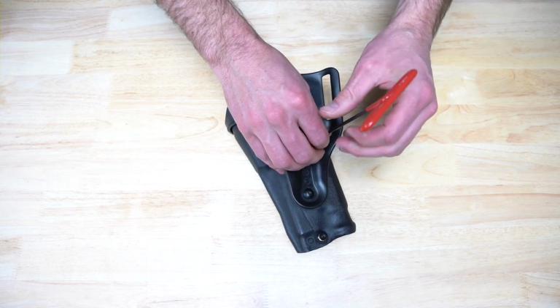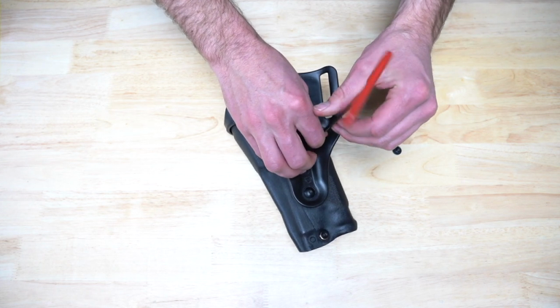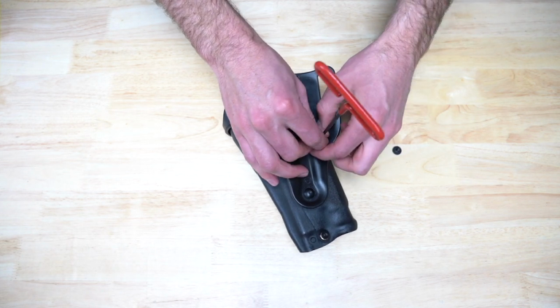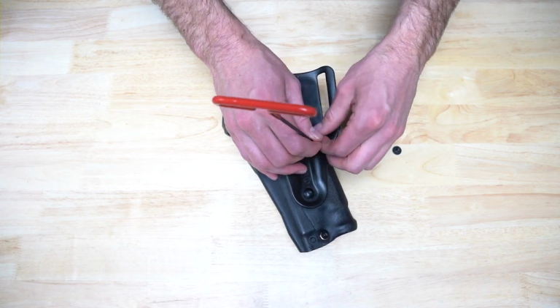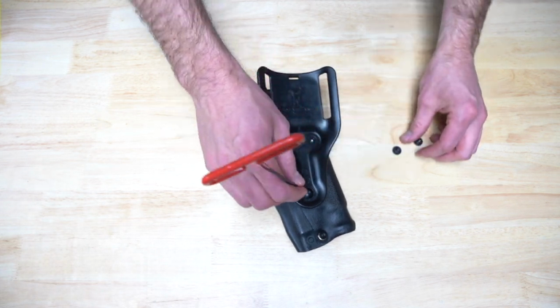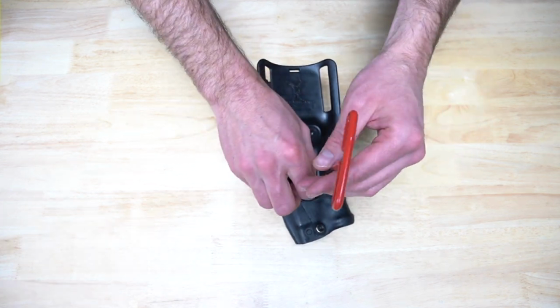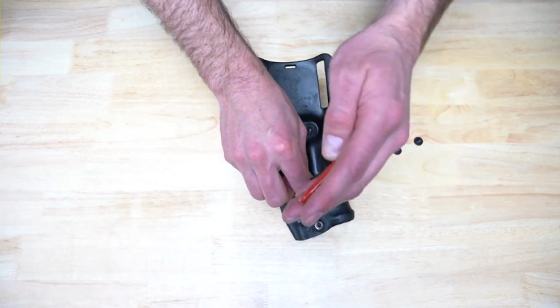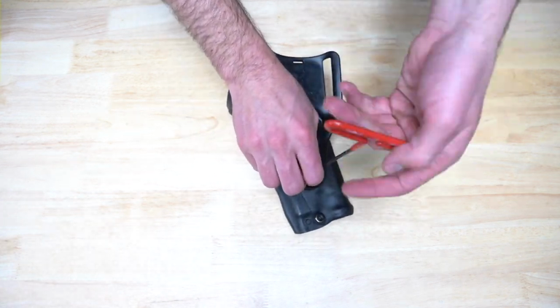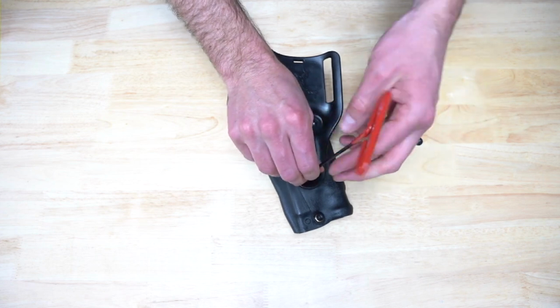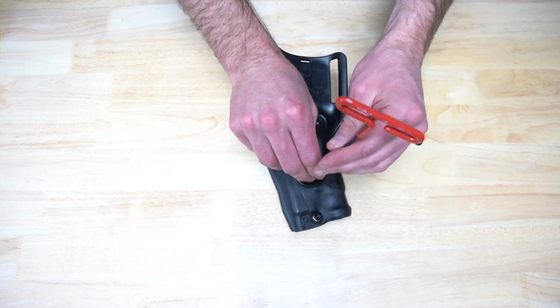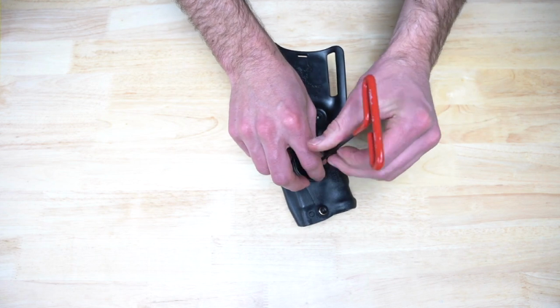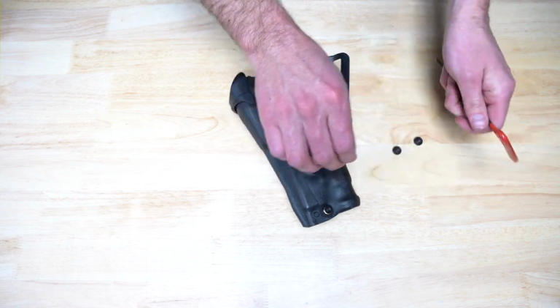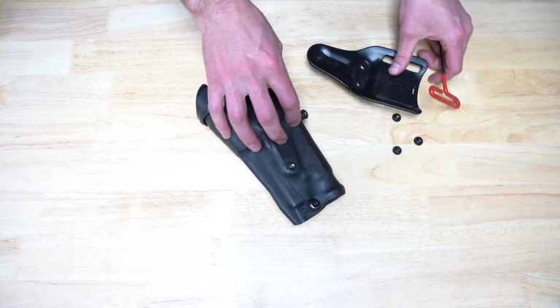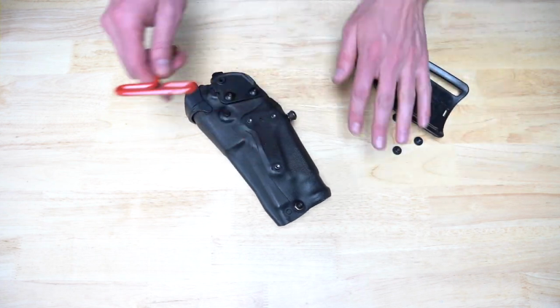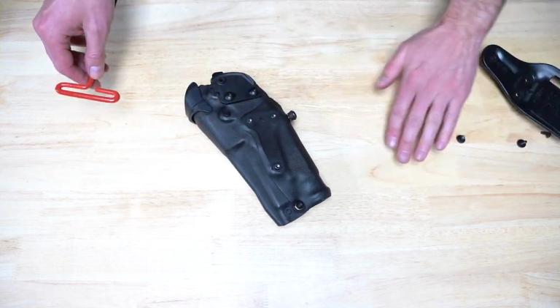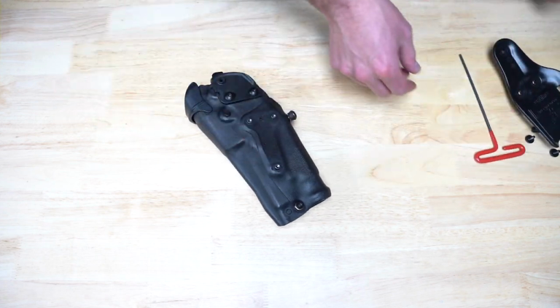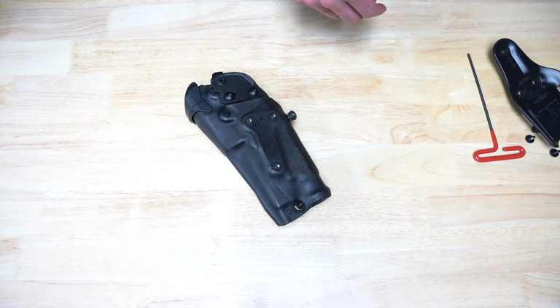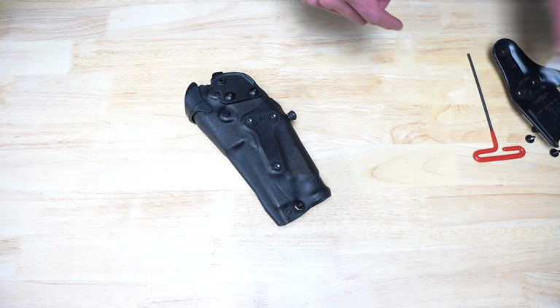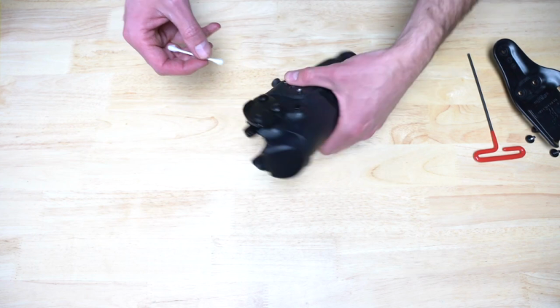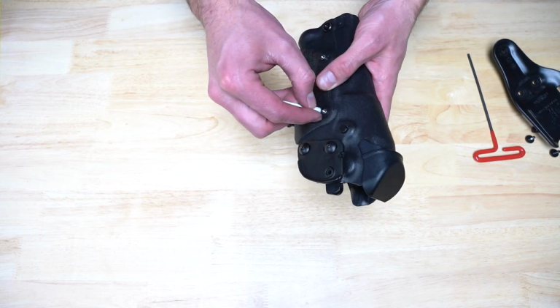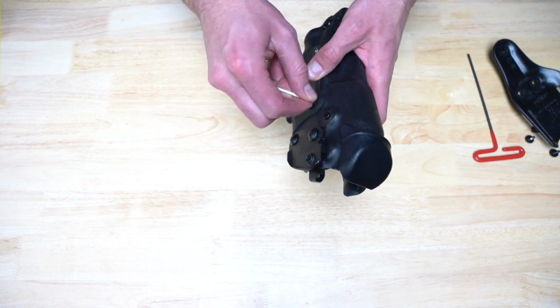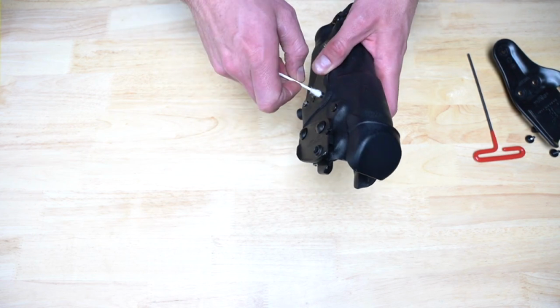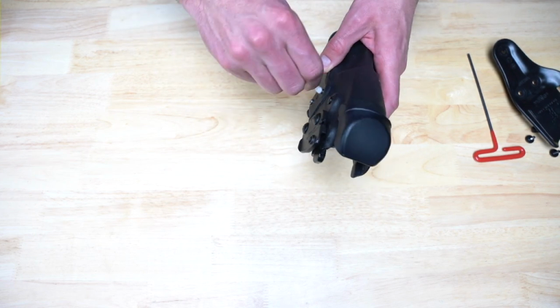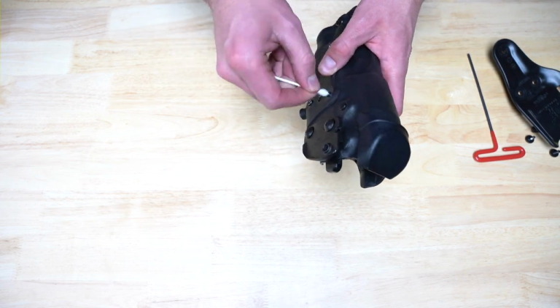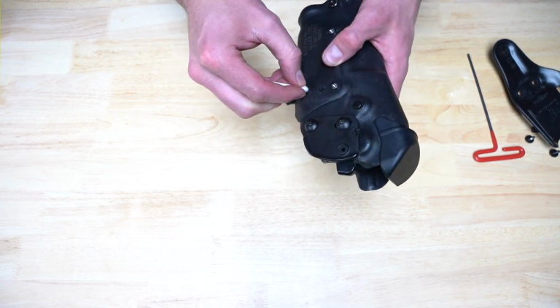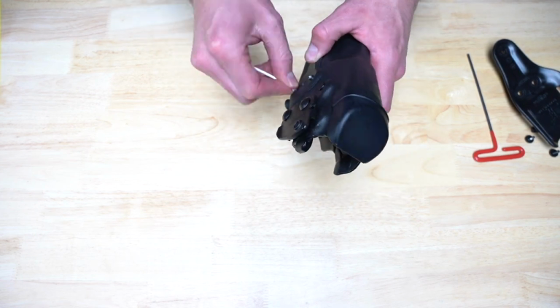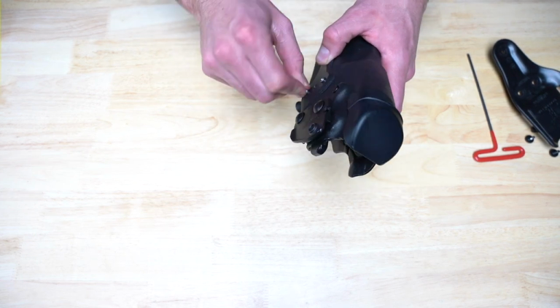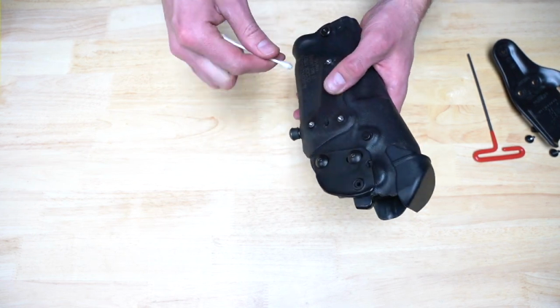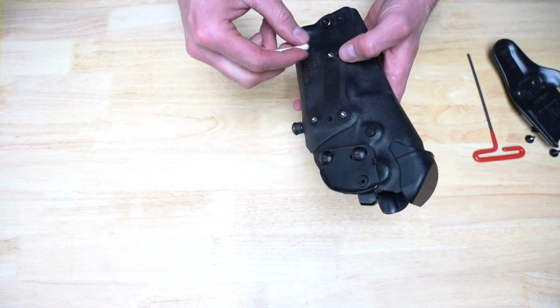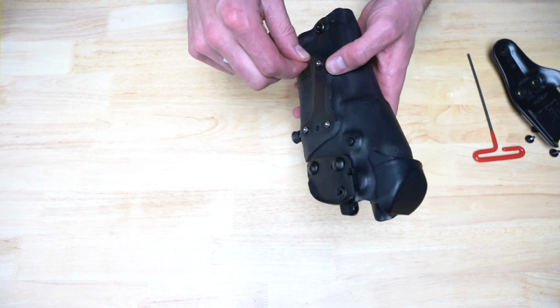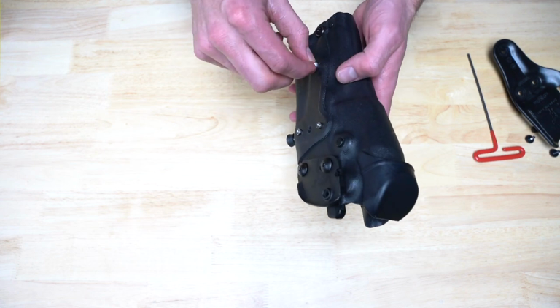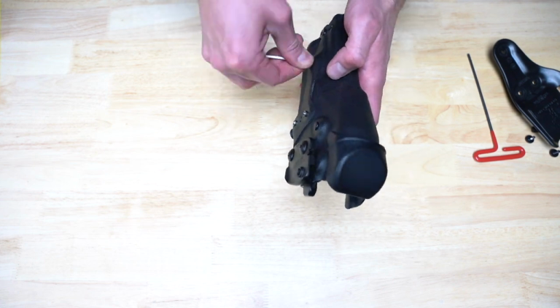Begin by removing the universal belt loop and other attachments from your holster. Remove and clean old thread locker from inside the holster mounting posts. Do the same for the factory mounting bolts if you want to reuse these instead of the supplied hardware.